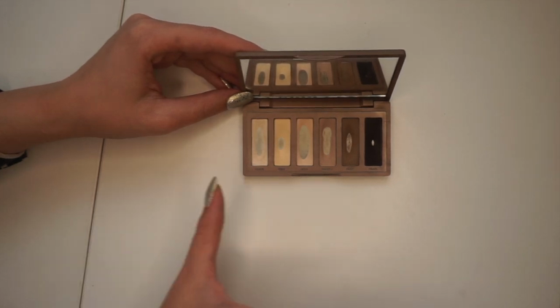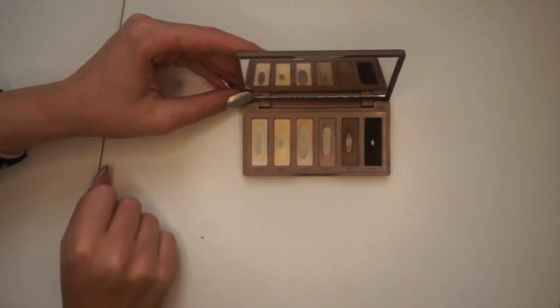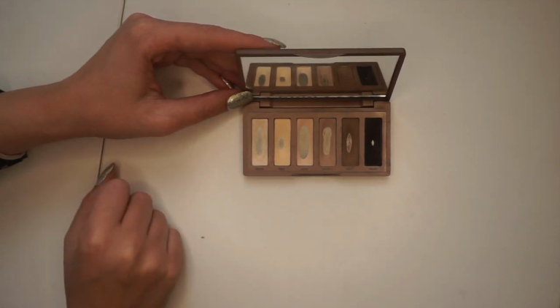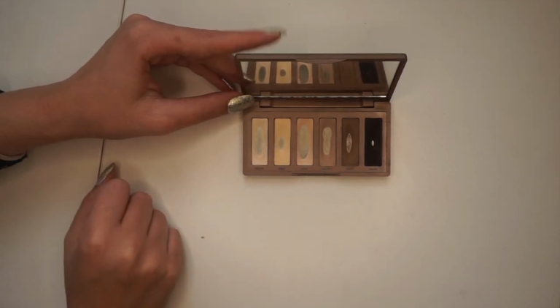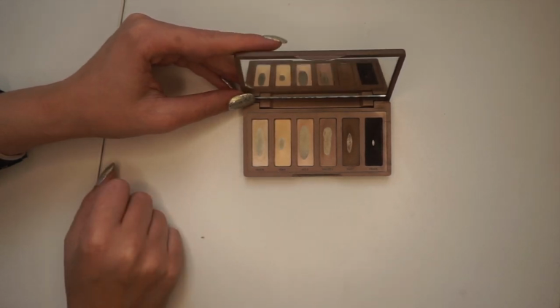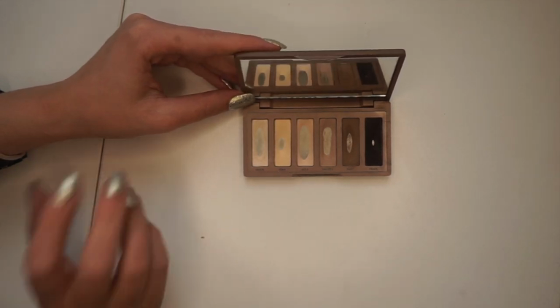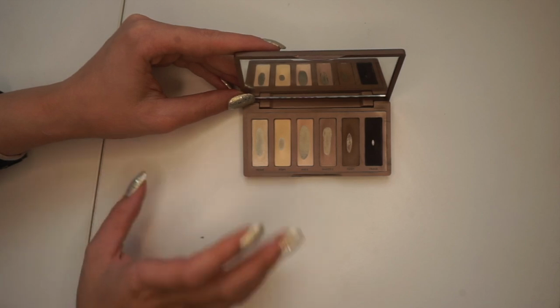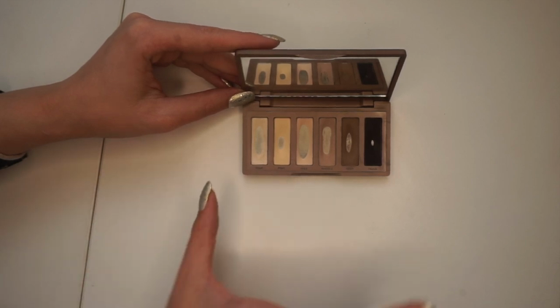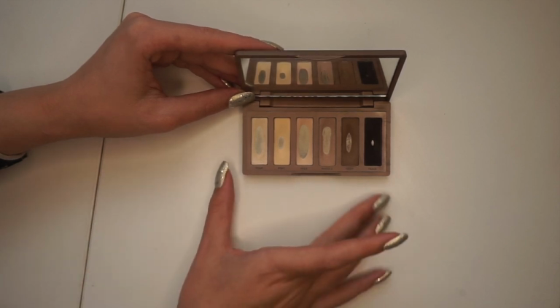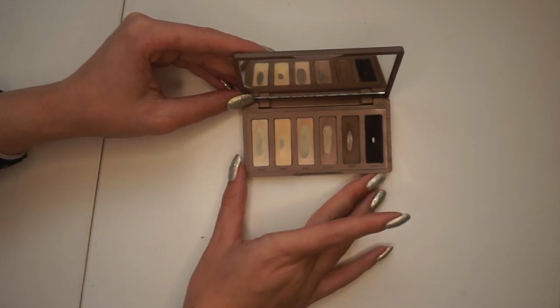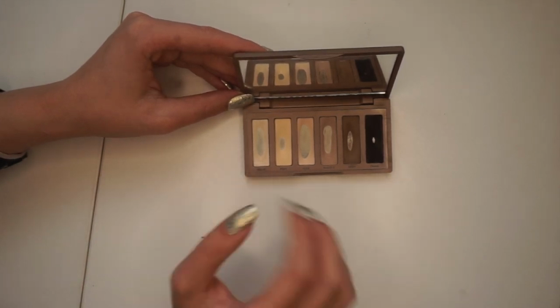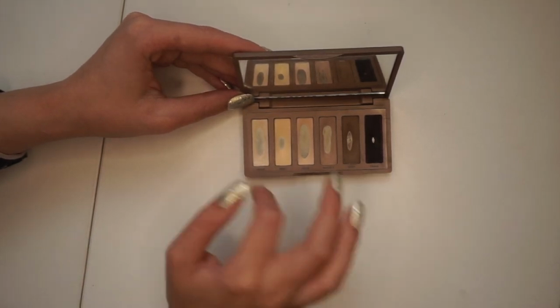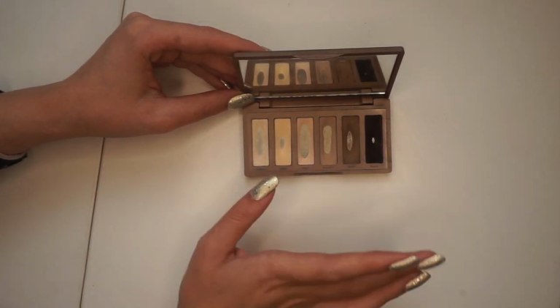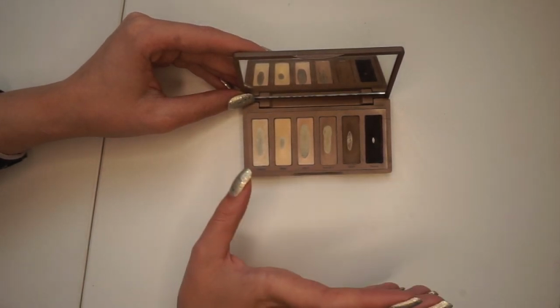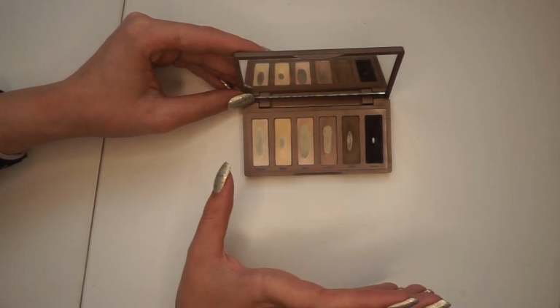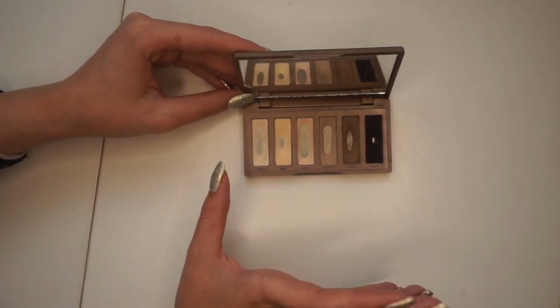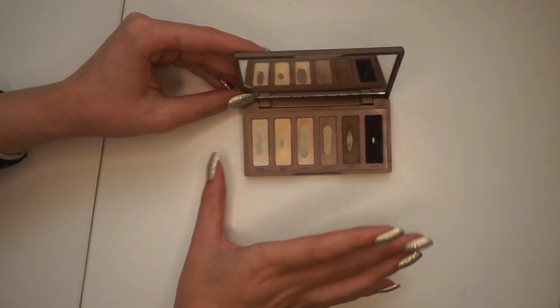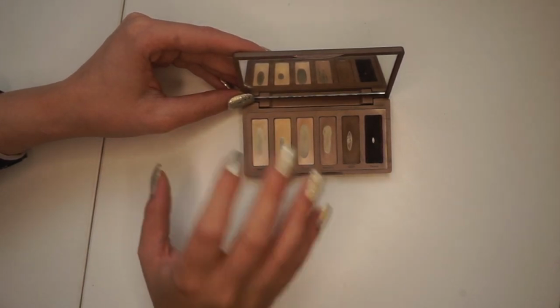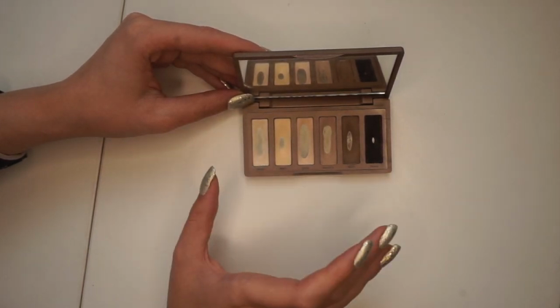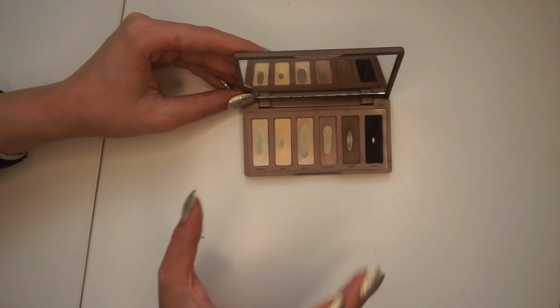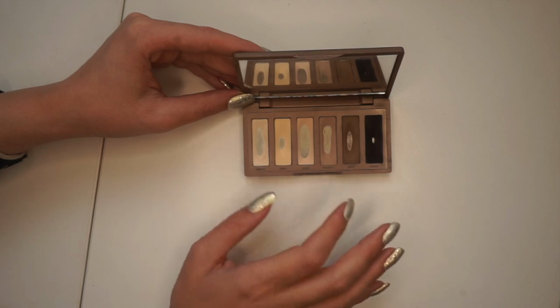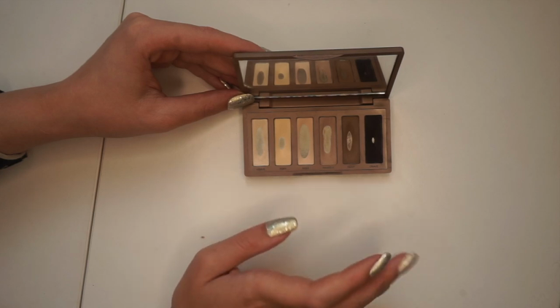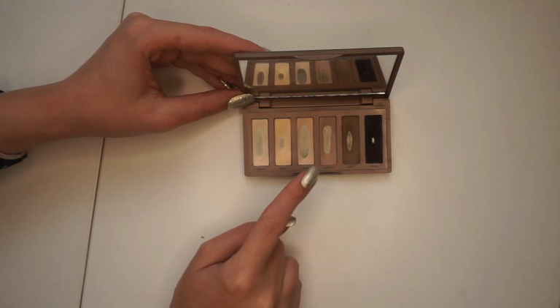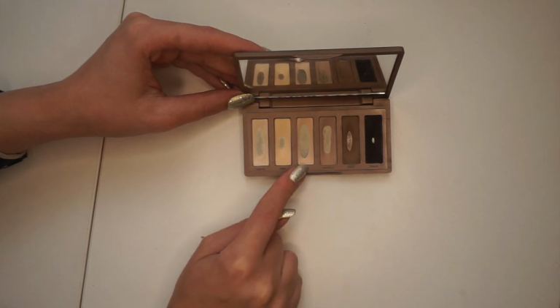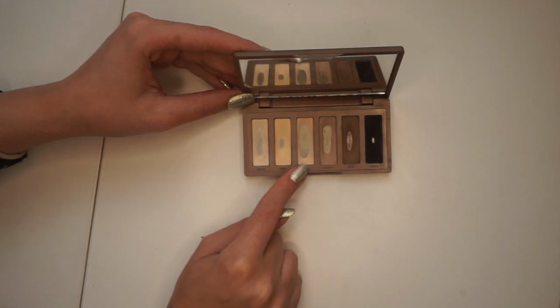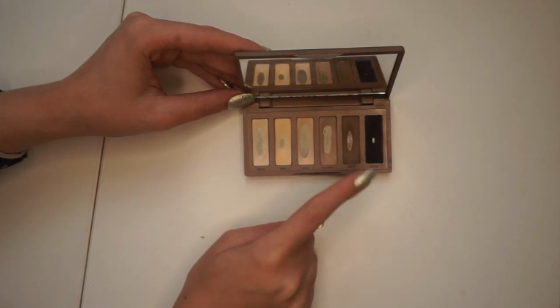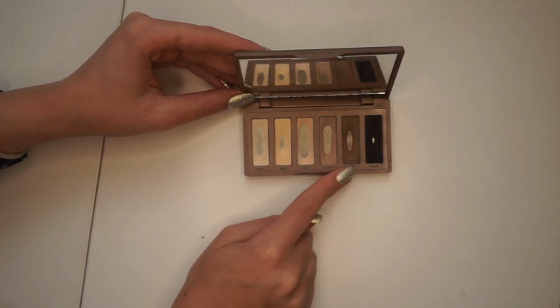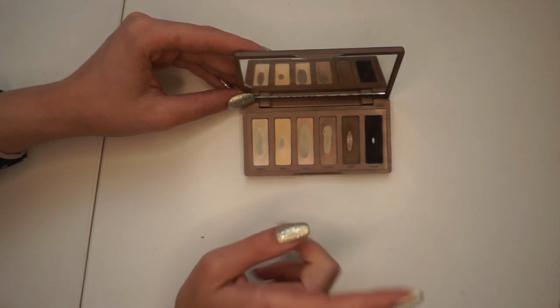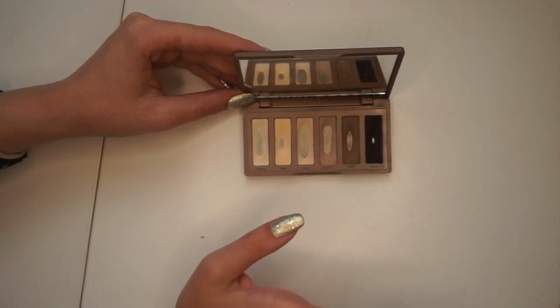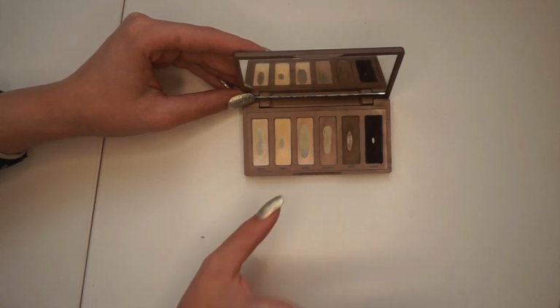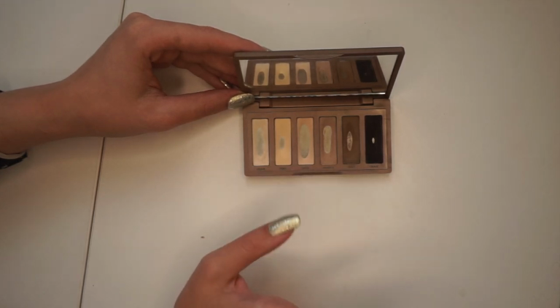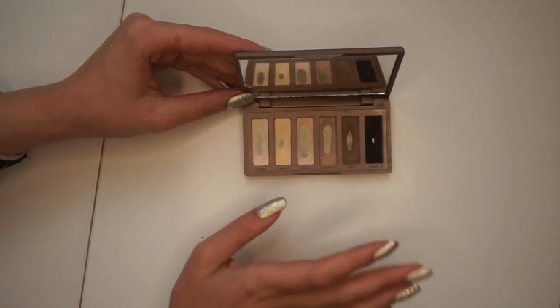In general, this palette is very cool toned. The only one that has some warmth to it is Foxy. So I want to try to get more of a neutral to warm tone transition shade by mixing some Walk of Shame with Faint and some other shades.